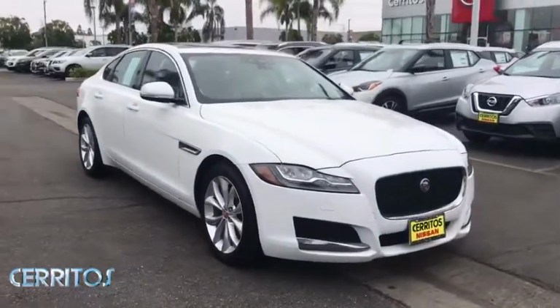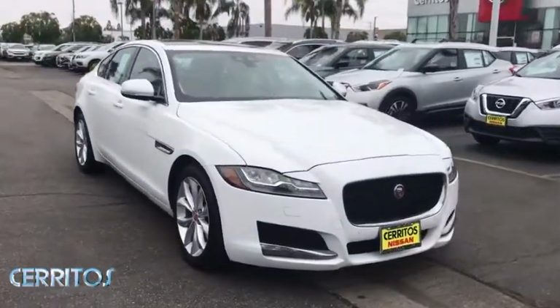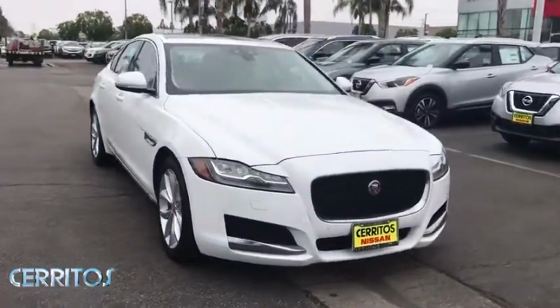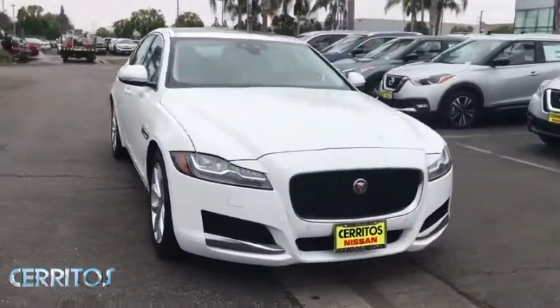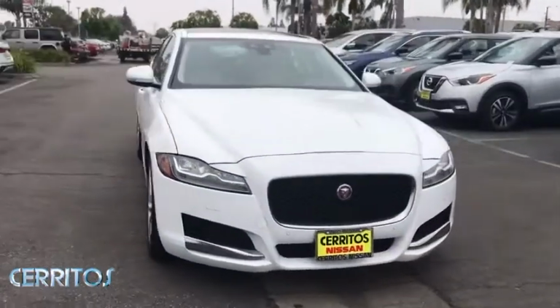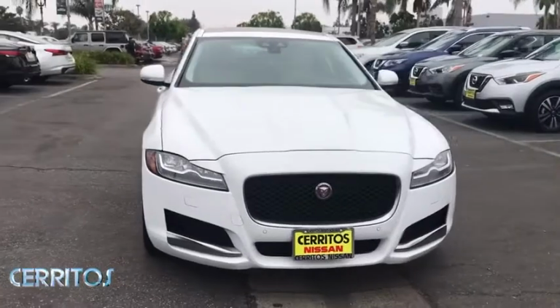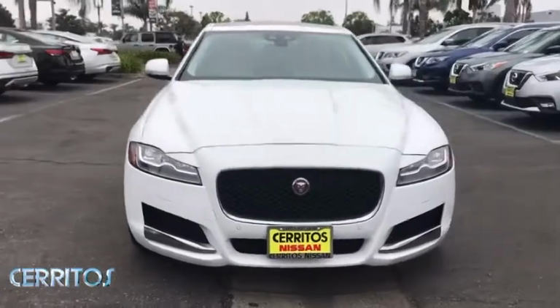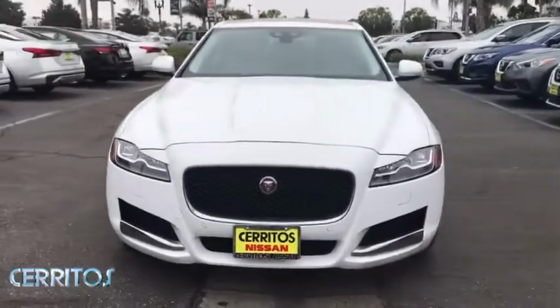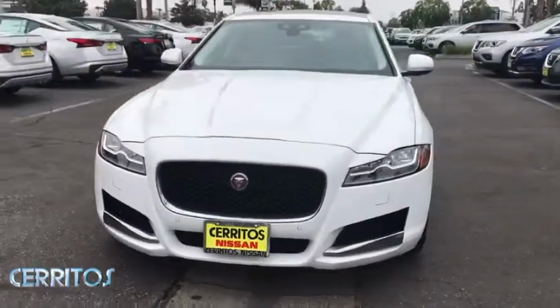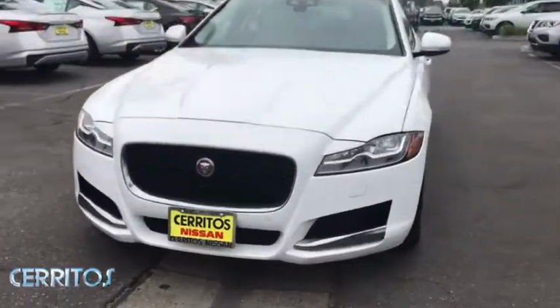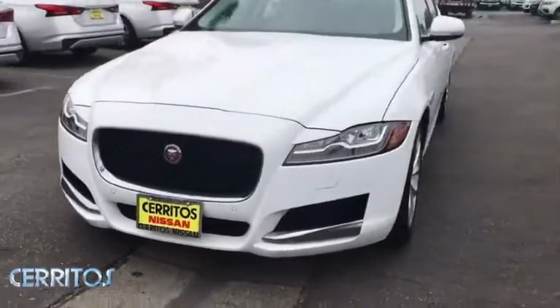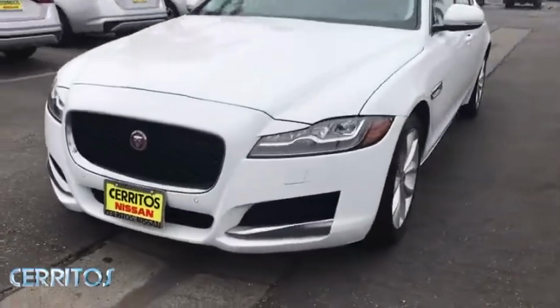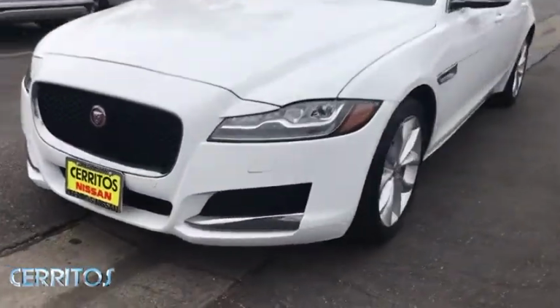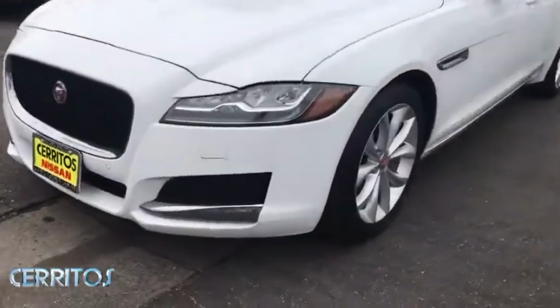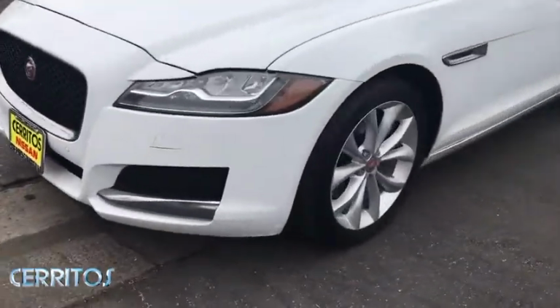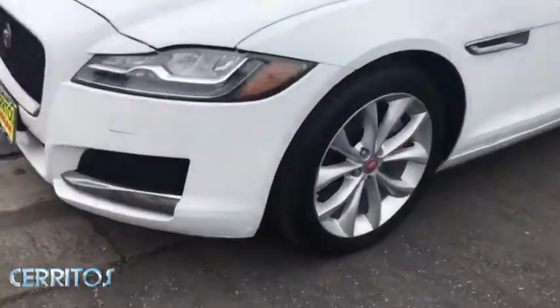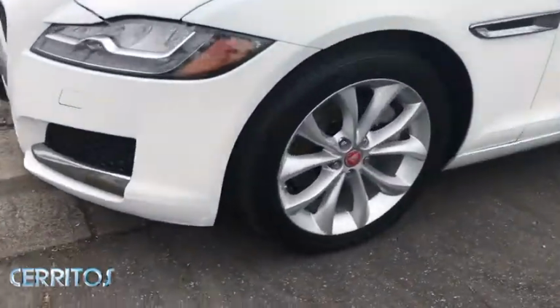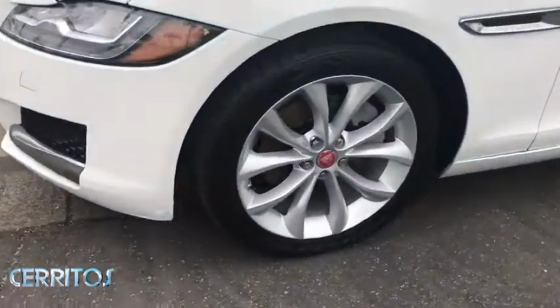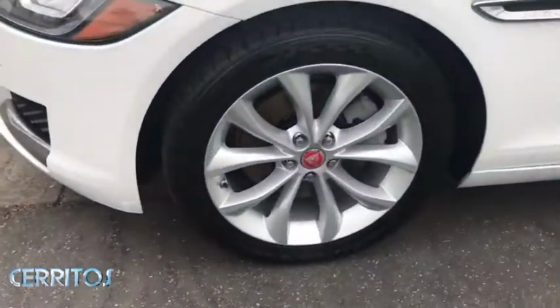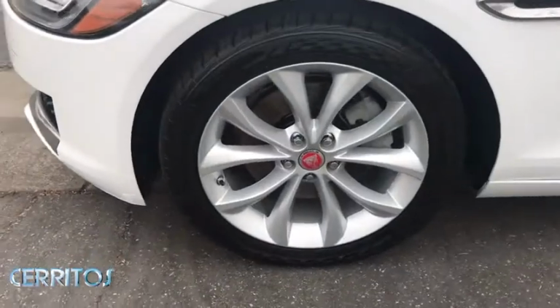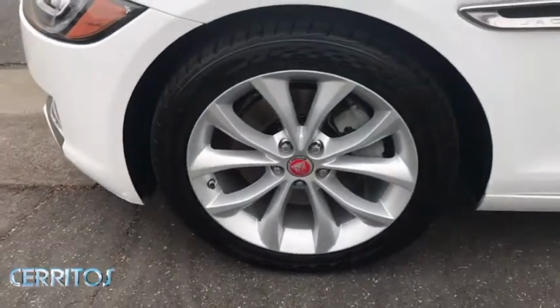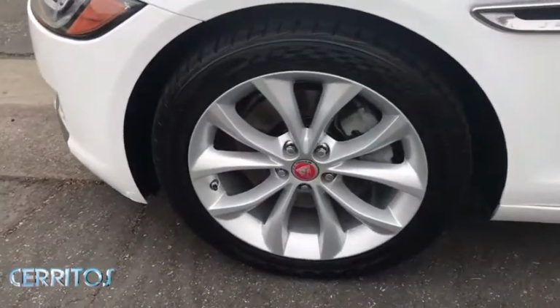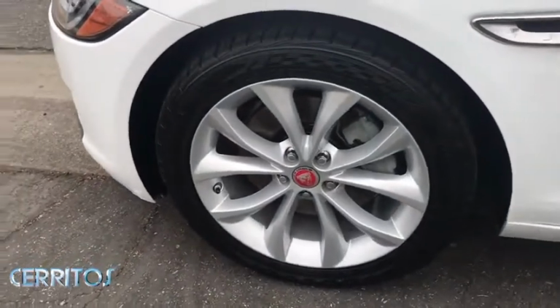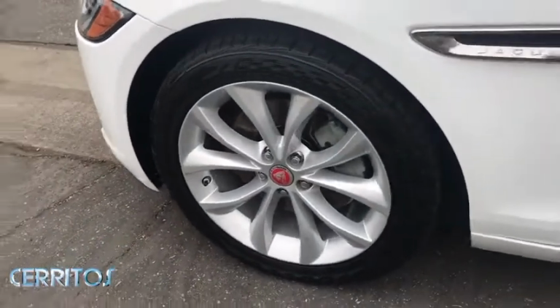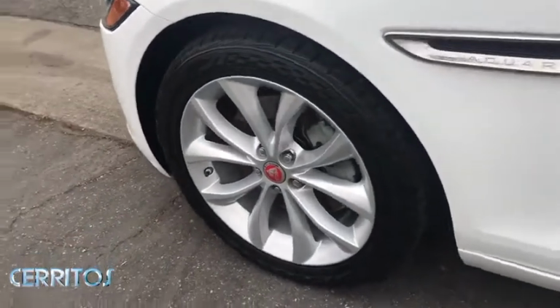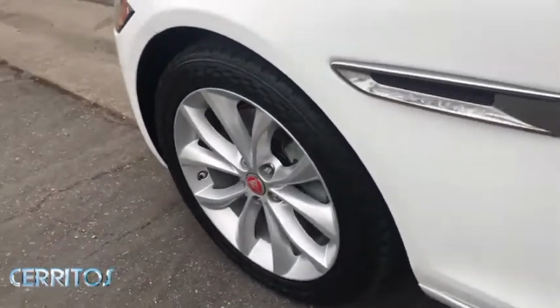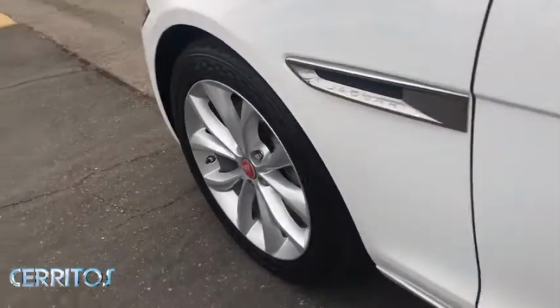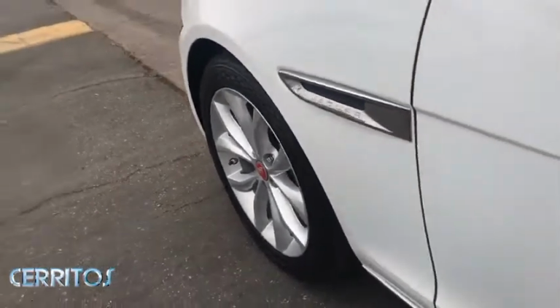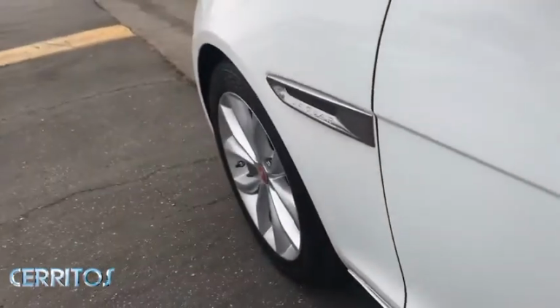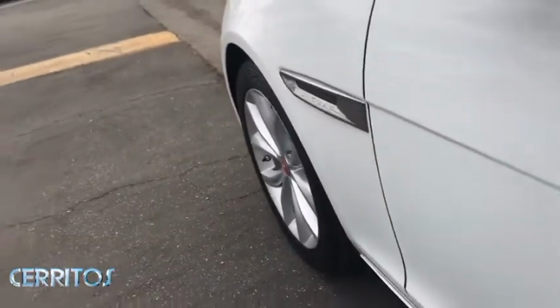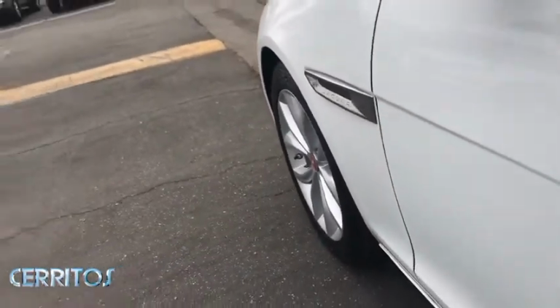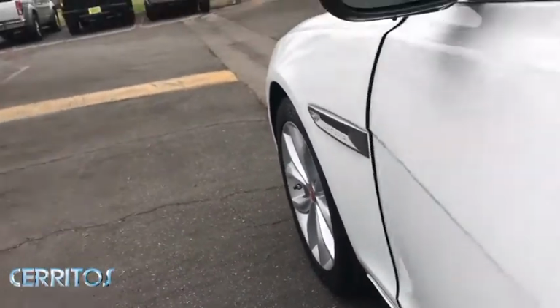Bluetooth, power steering, adjustable steering wheel, four-wheel disc brakes, hard disc drive media storage, cruise control, keyless start, floor mats, aluminum wheels, auto-dimming rear-view mirror.